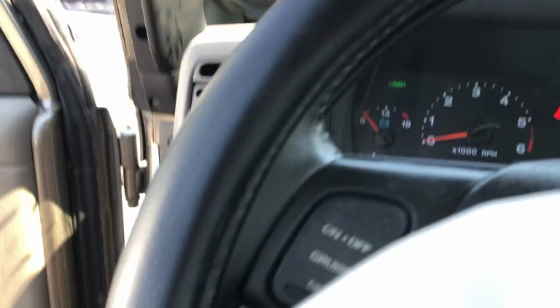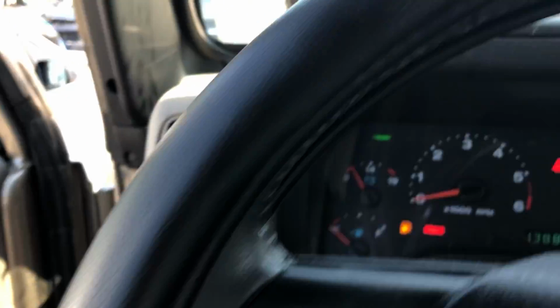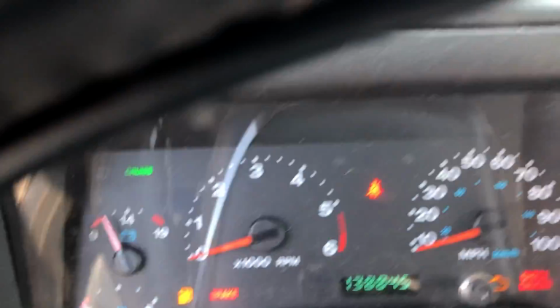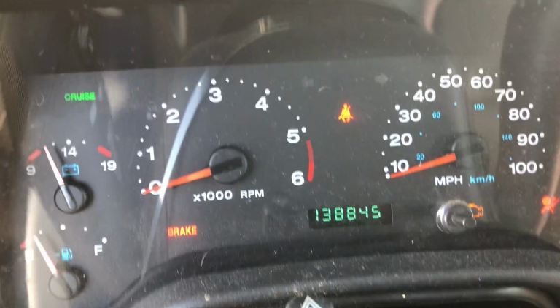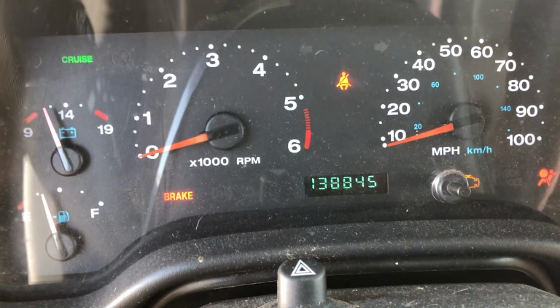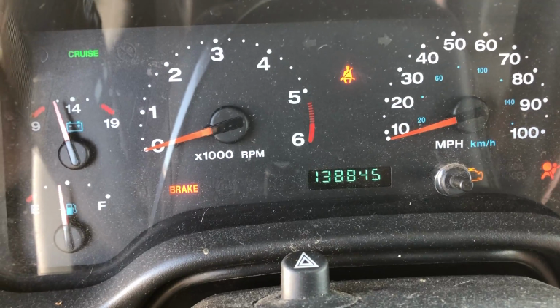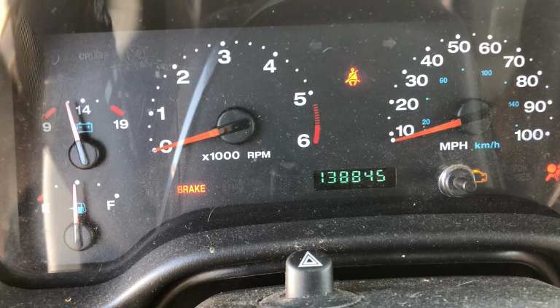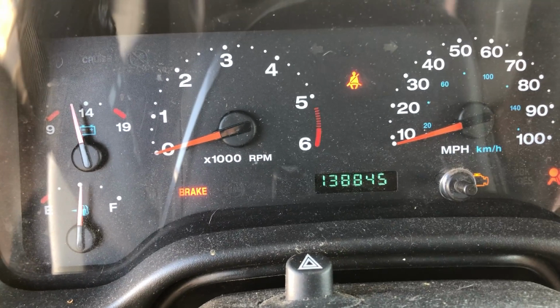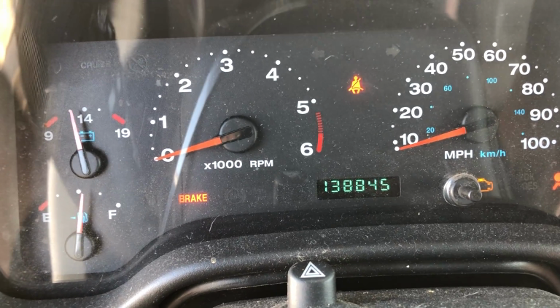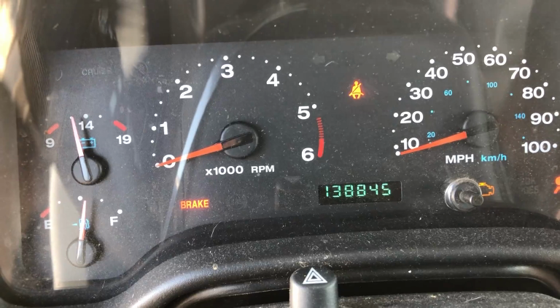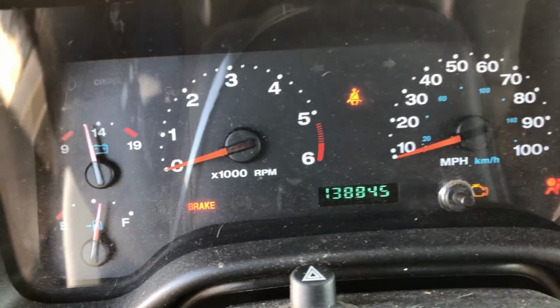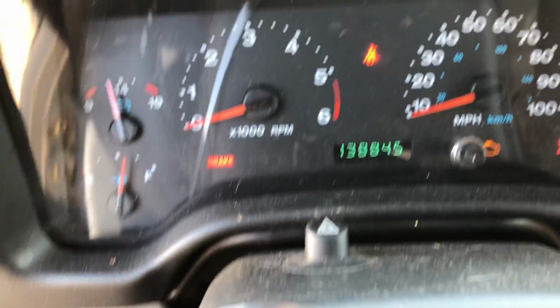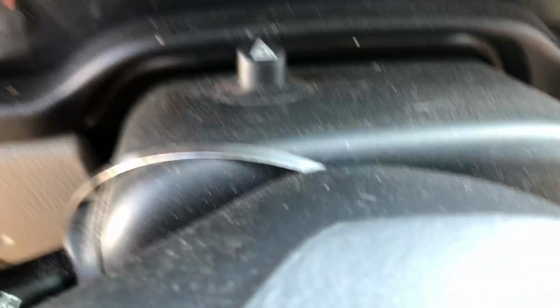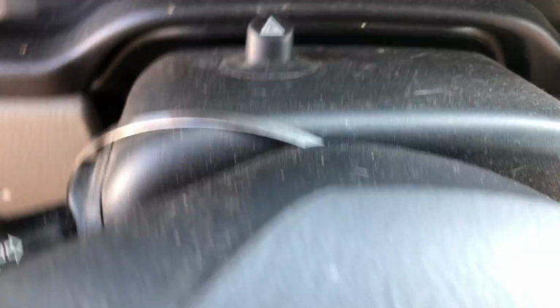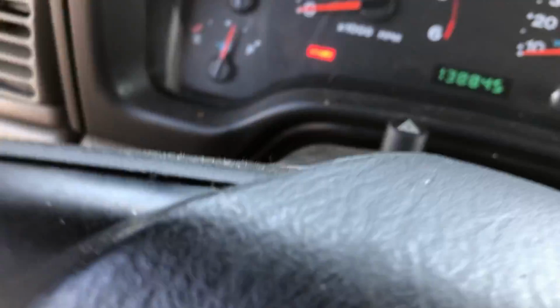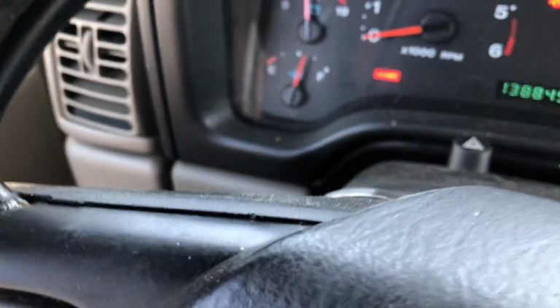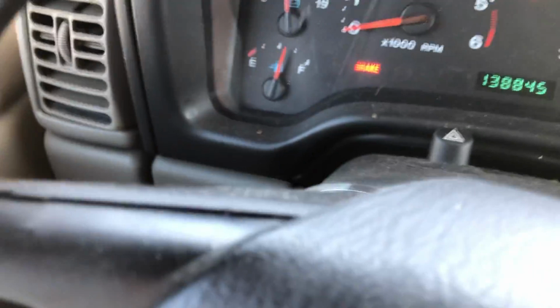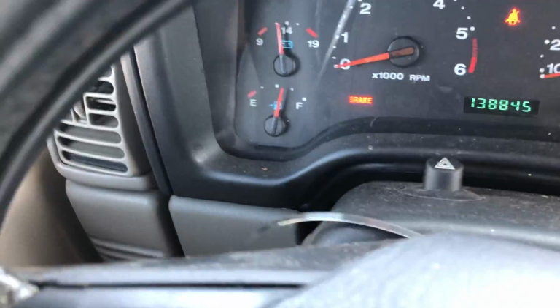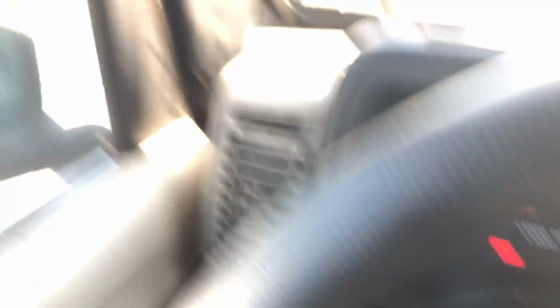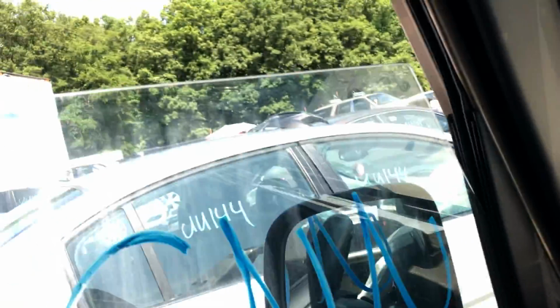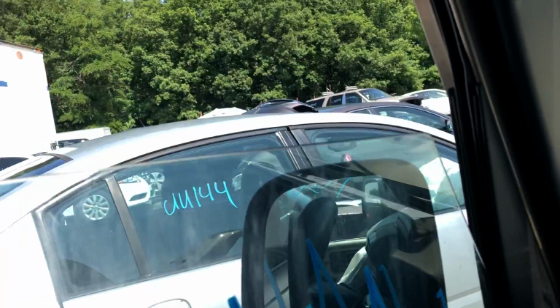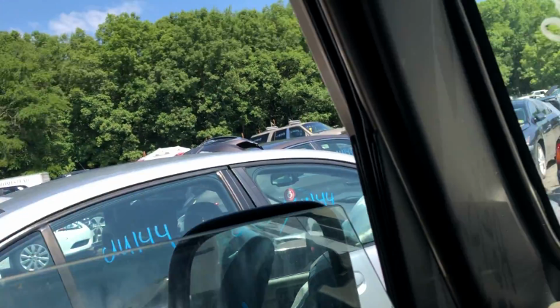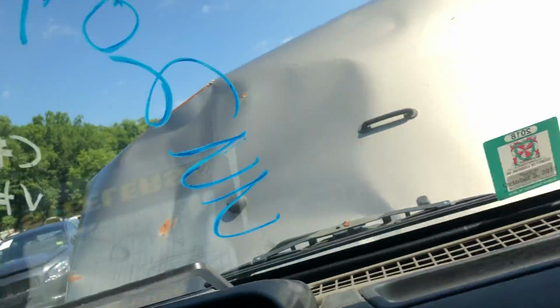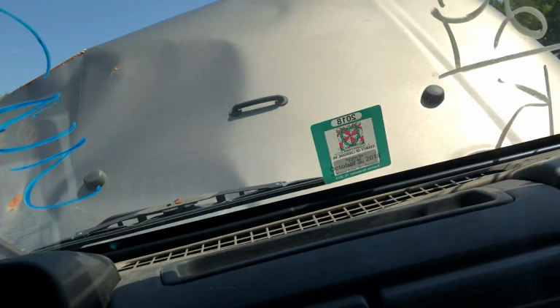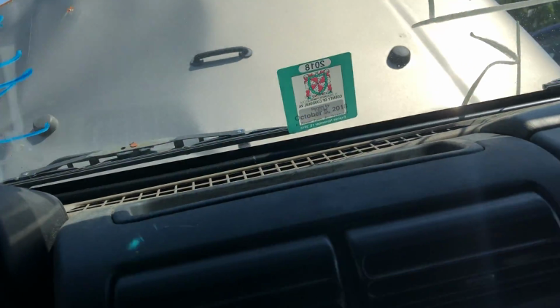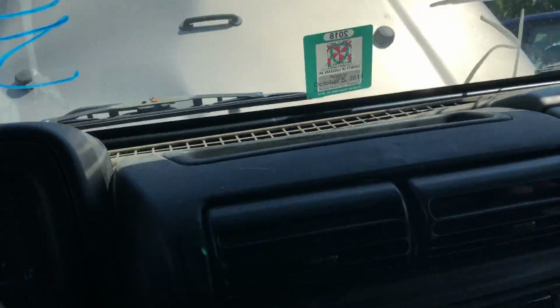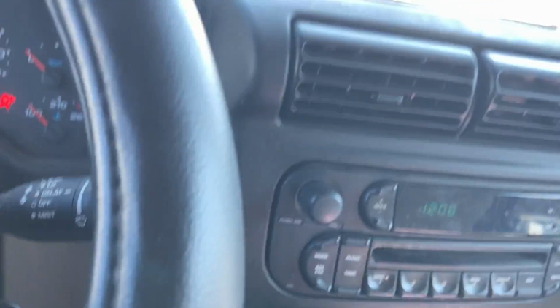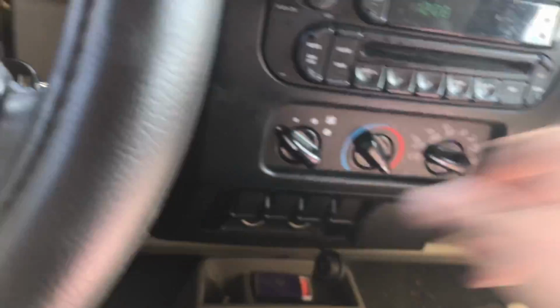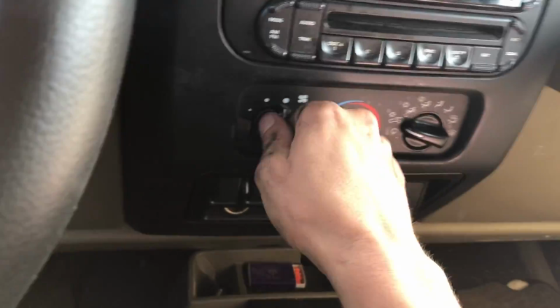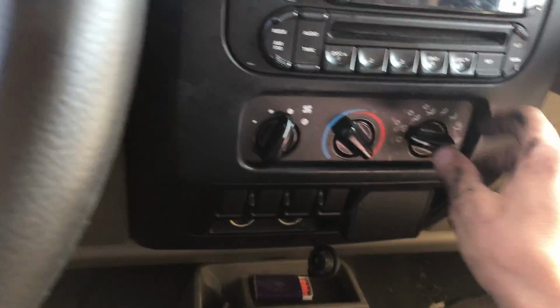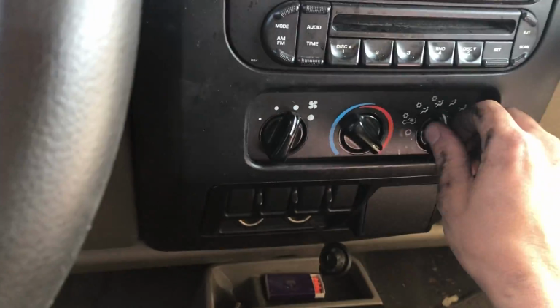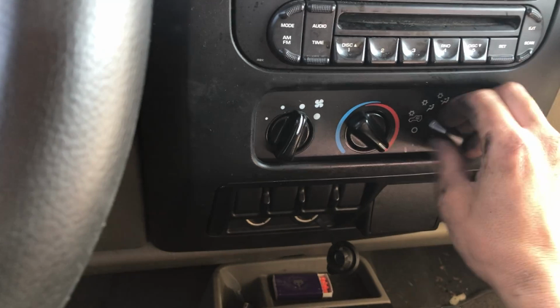Alright, we'll get some components going. There's your mileage: 138,845. We'll shut this door. This is a pretty manual truck — windows are just the crank window. I will test out the heater and AC control and see if we can get some airflow from that.